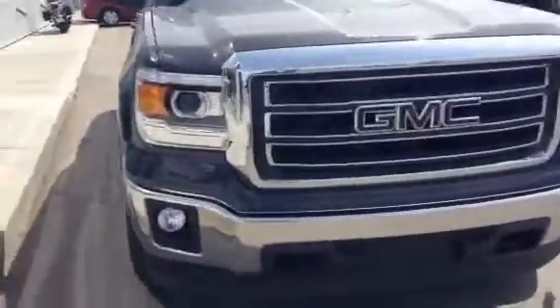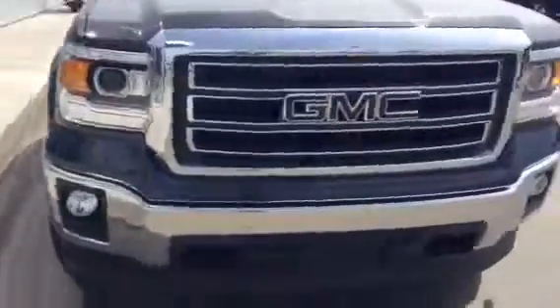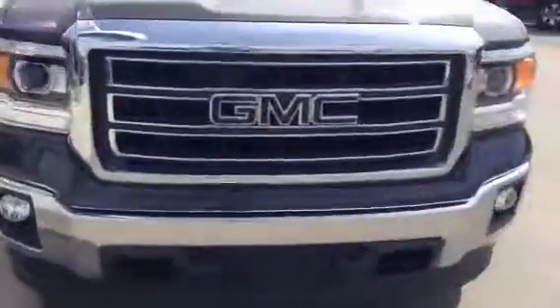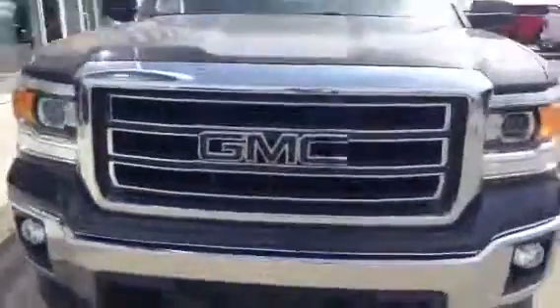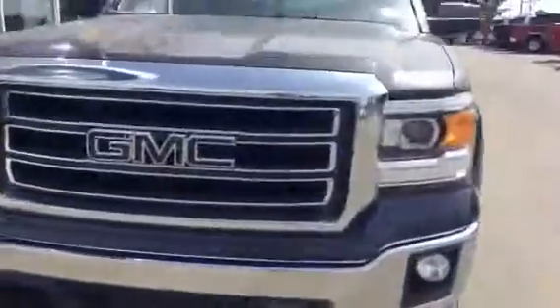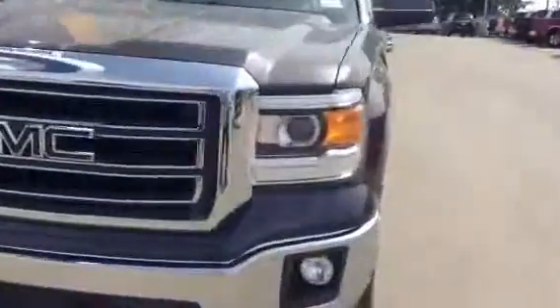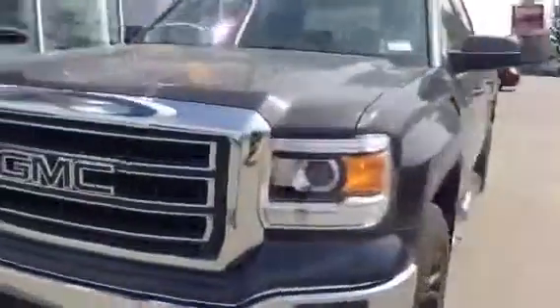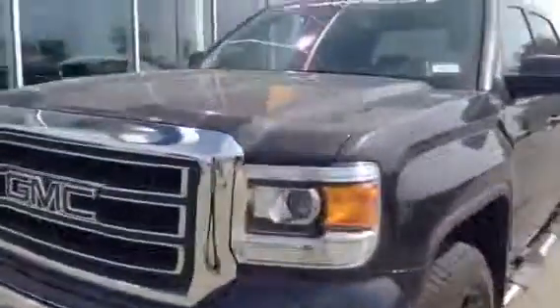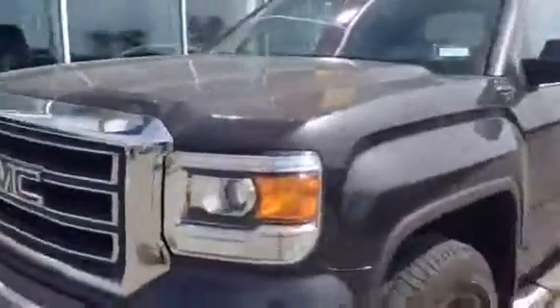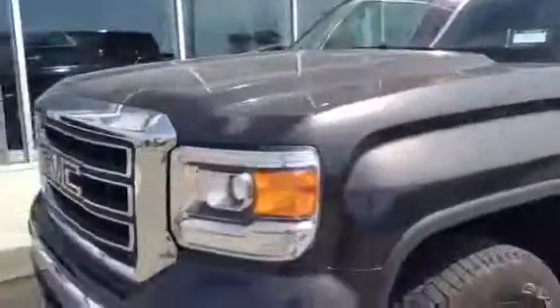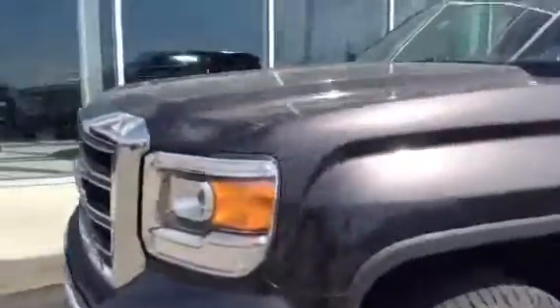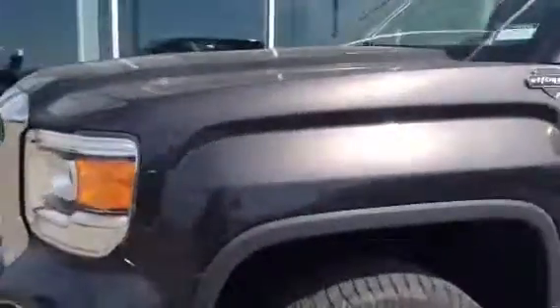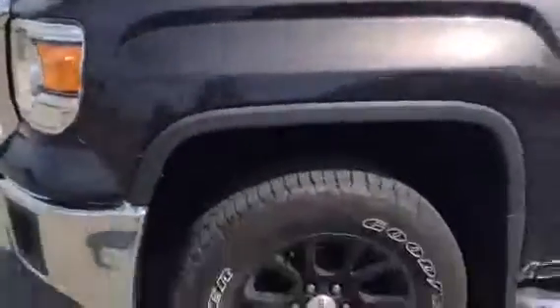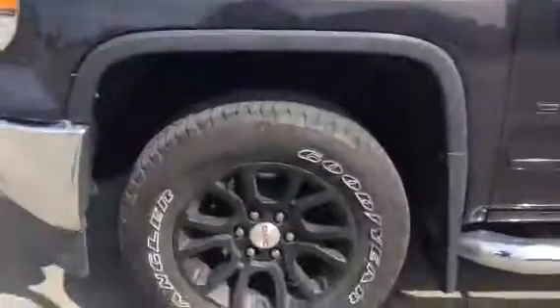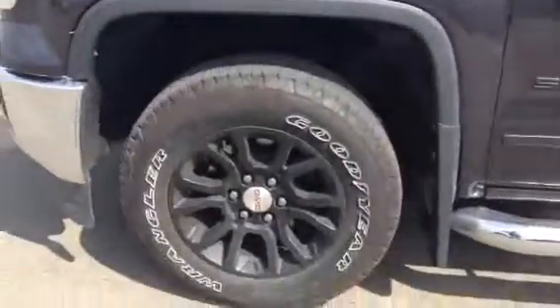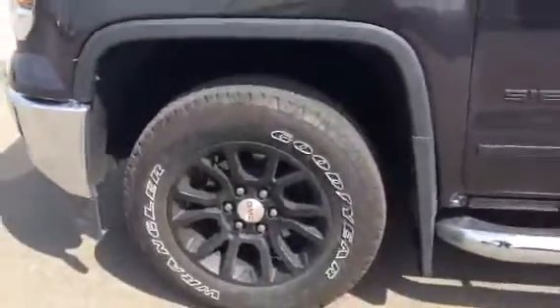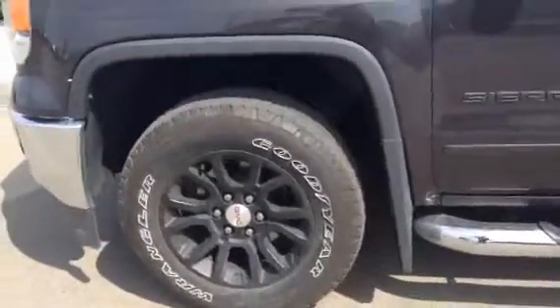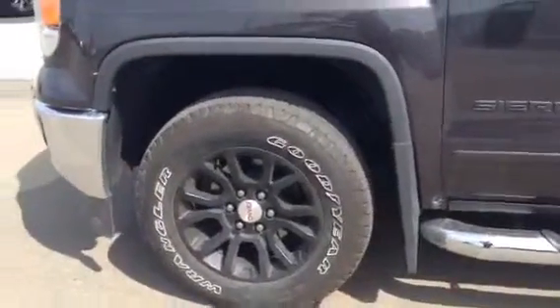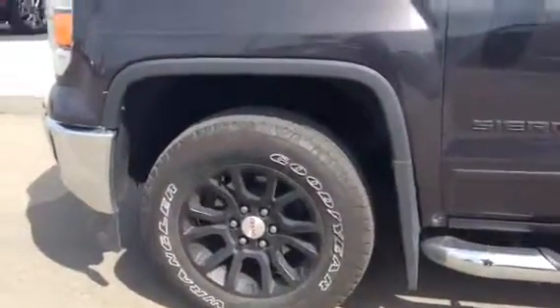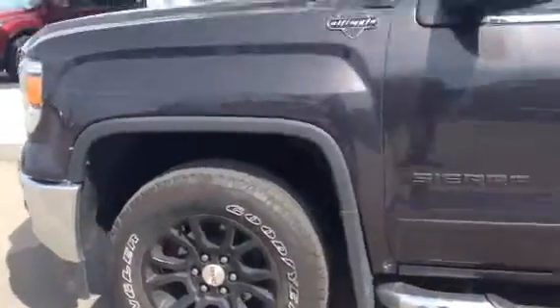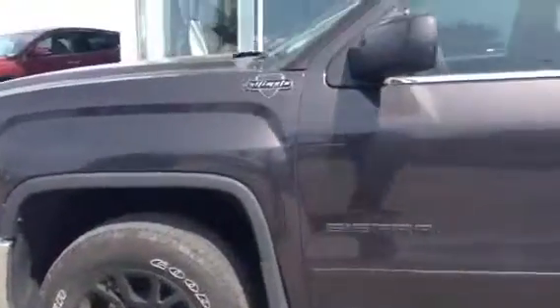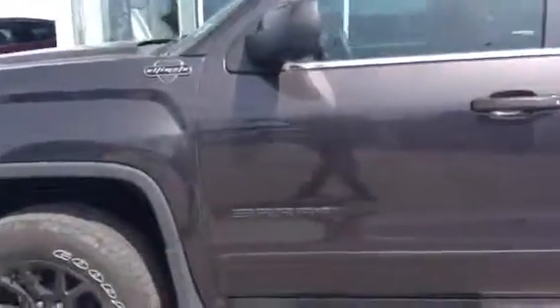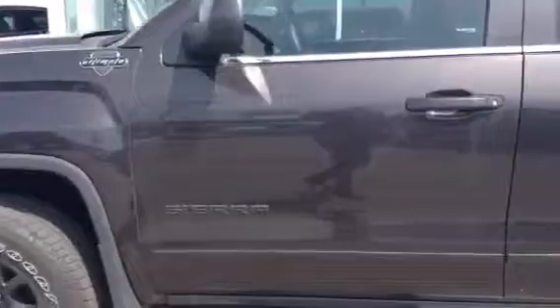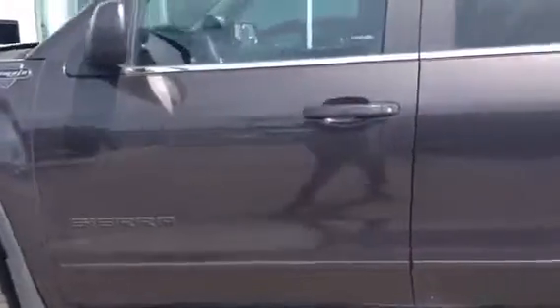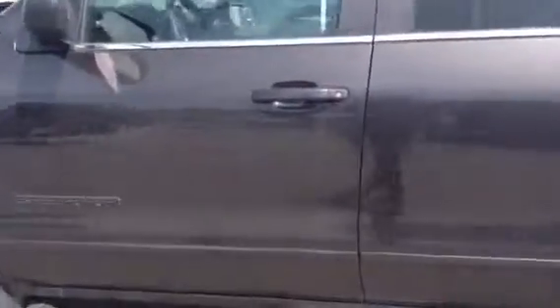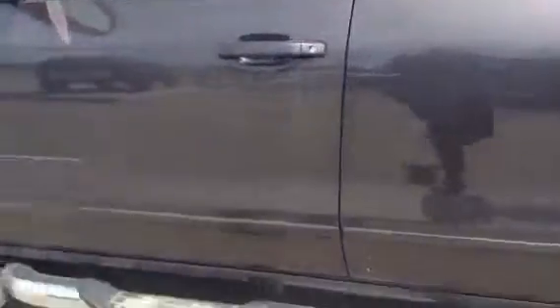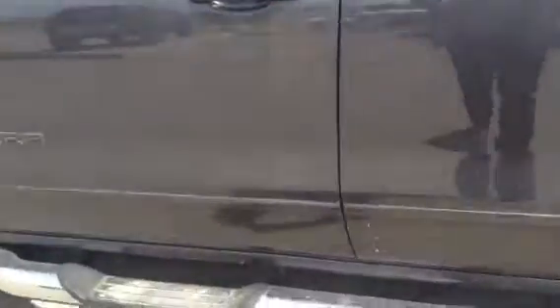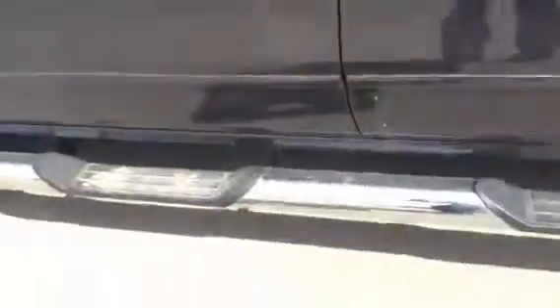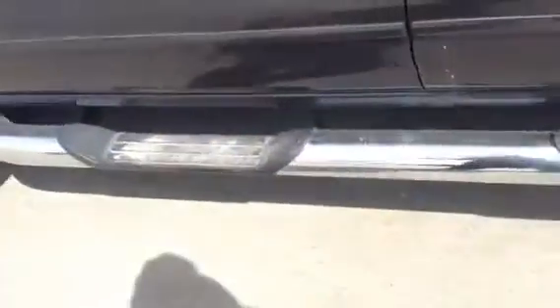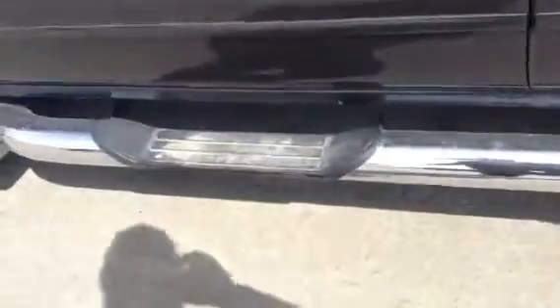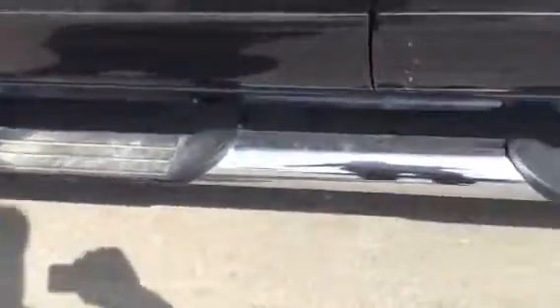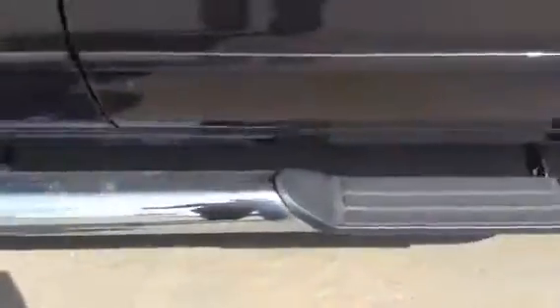Beautiful fog lights and headlights, nice grille, beautiful black finish rims. This truck is gorgeous. It also comes with the running boards.